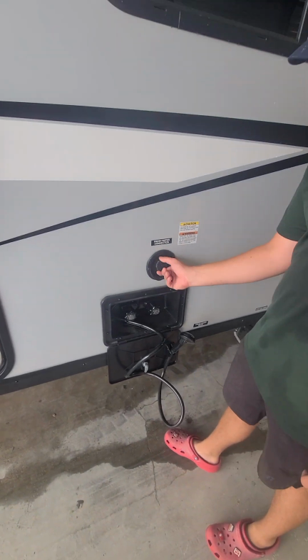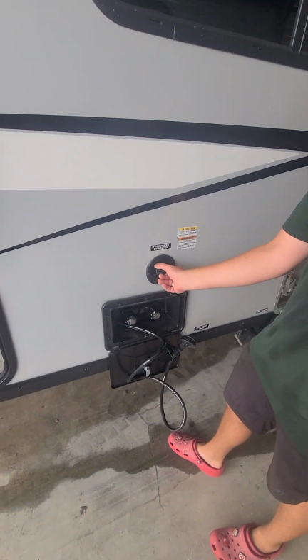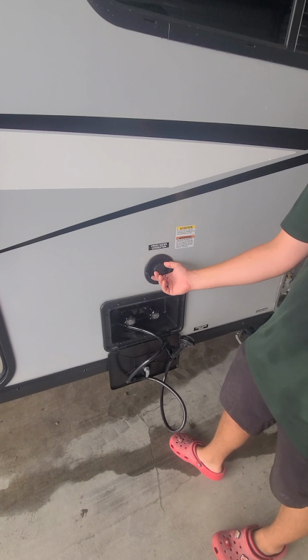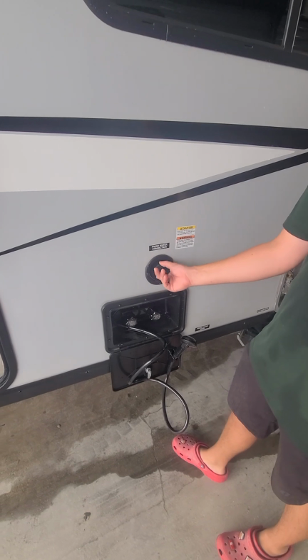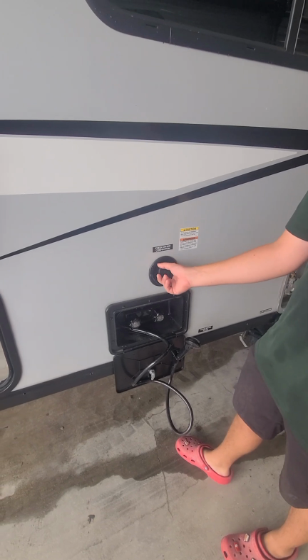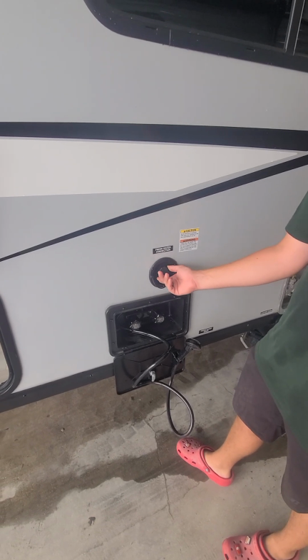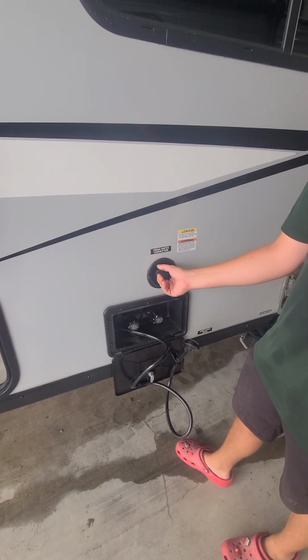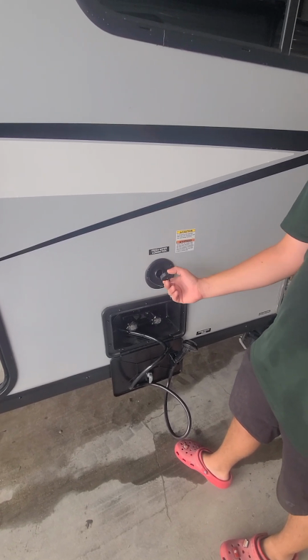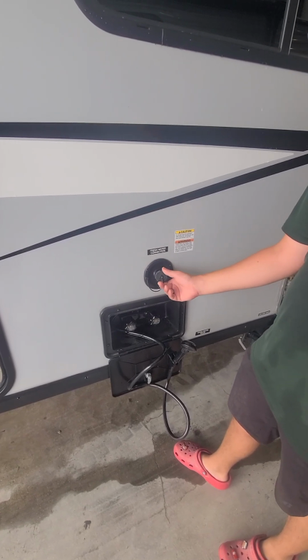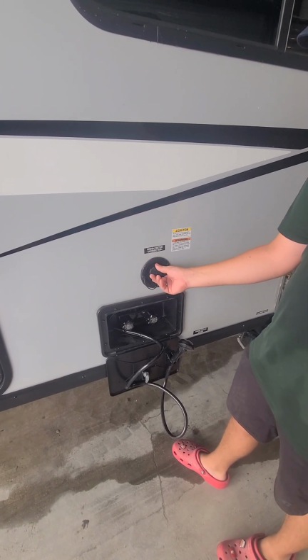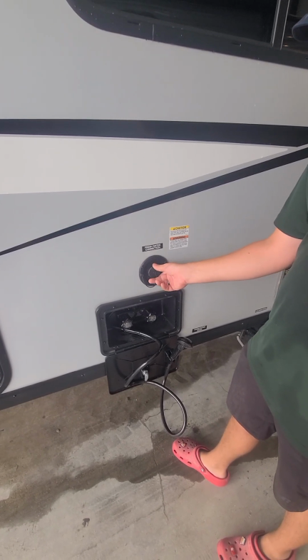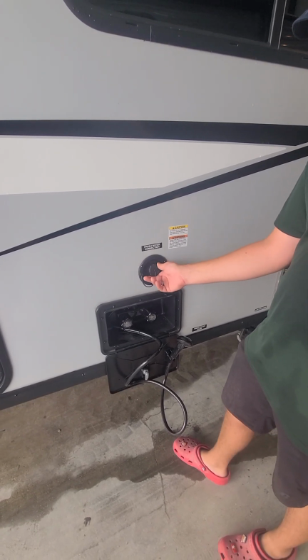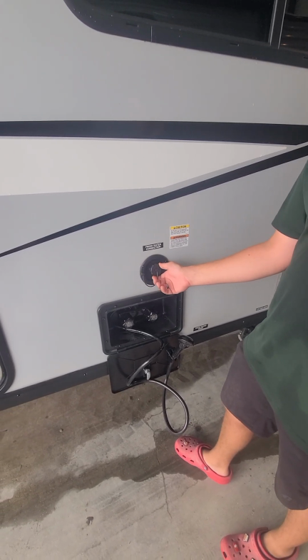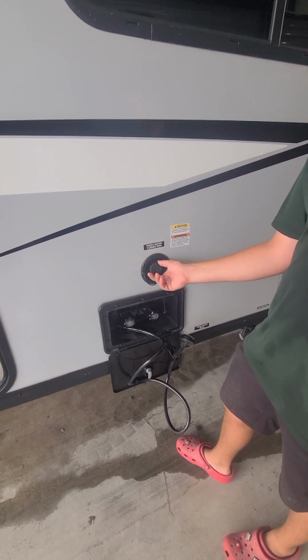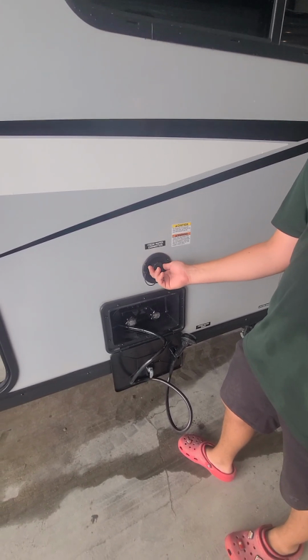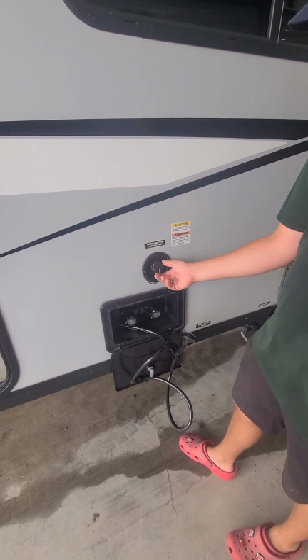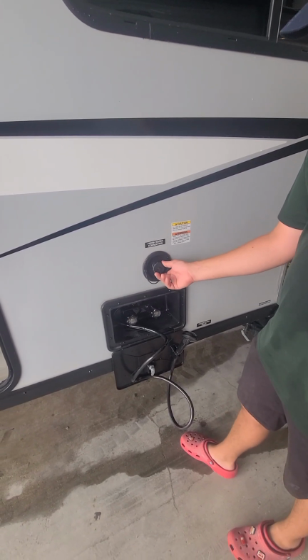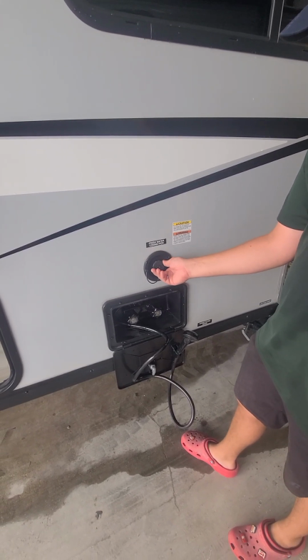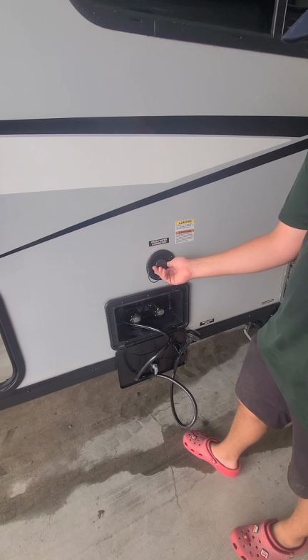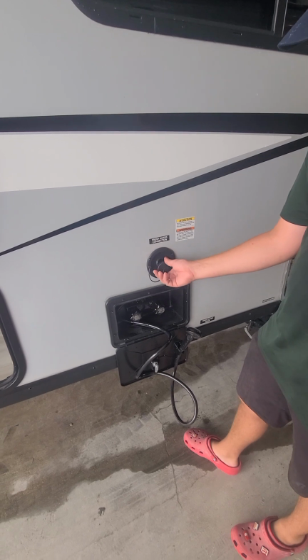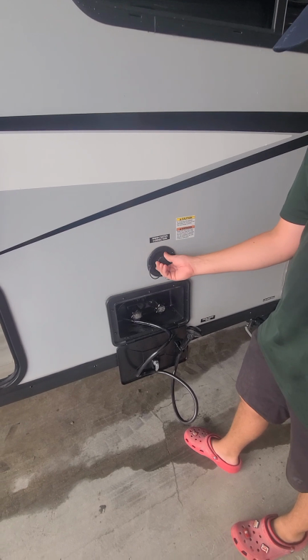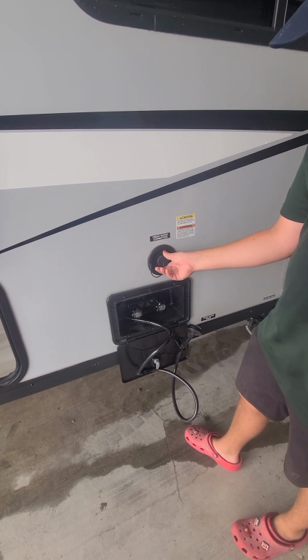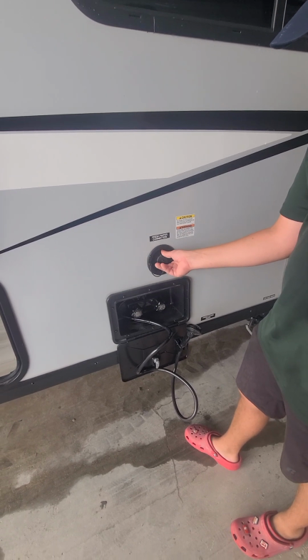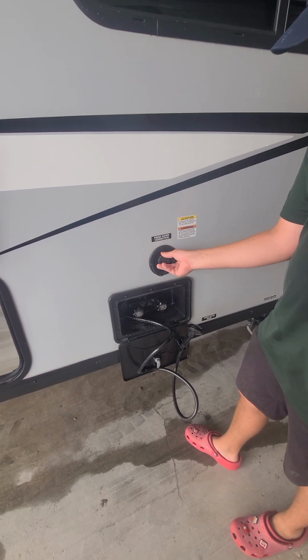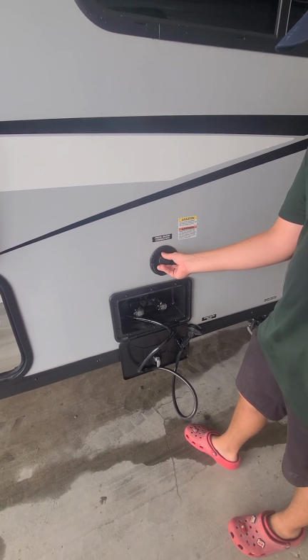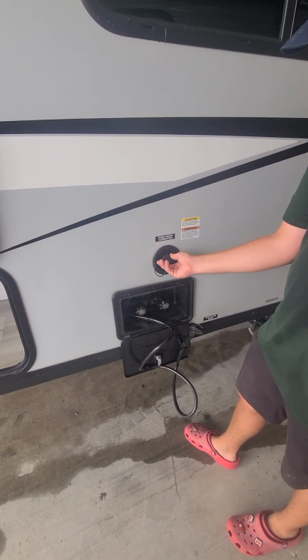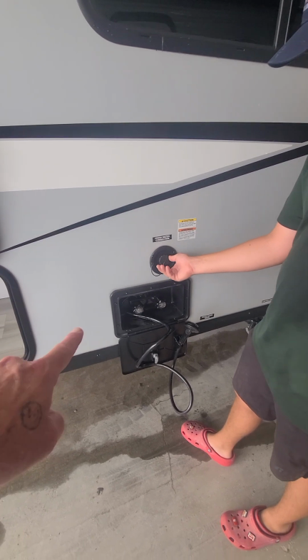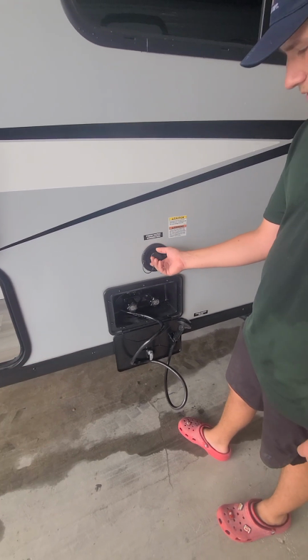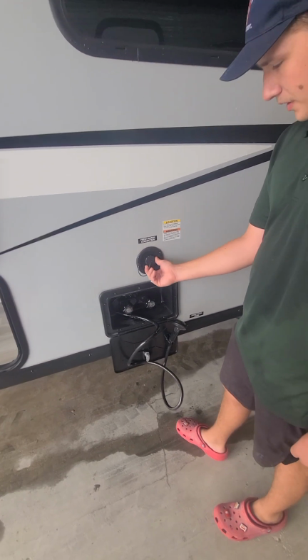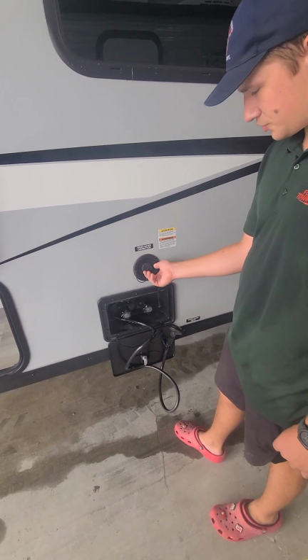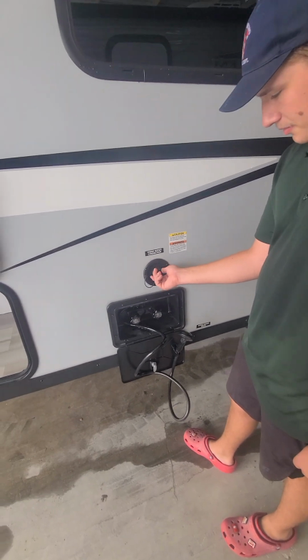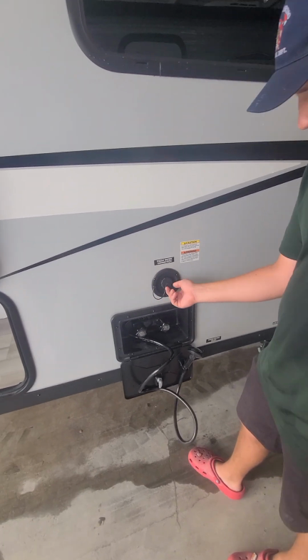You got your fresh water connection. So this is going to be probably a 24-gallon tank. You got a hot water, cold water shower — shower right here.